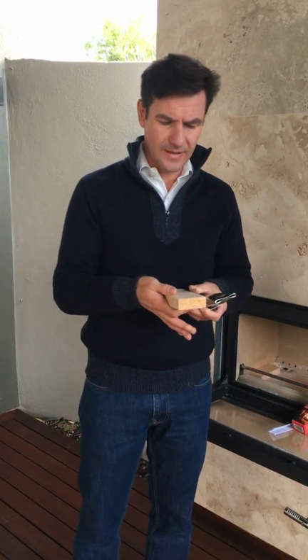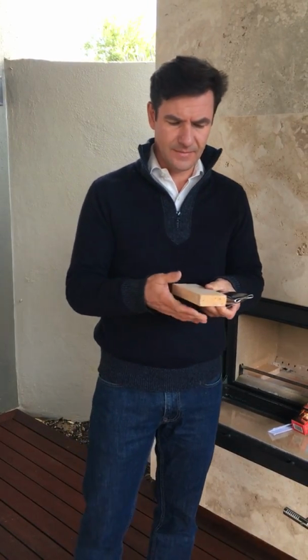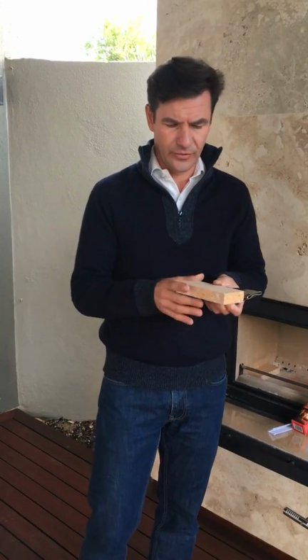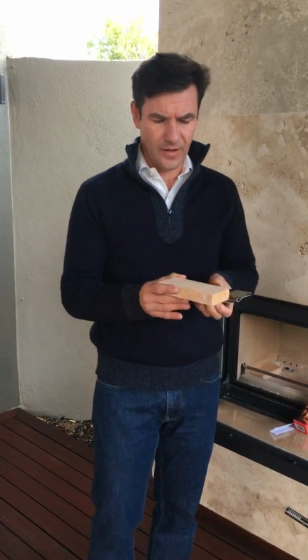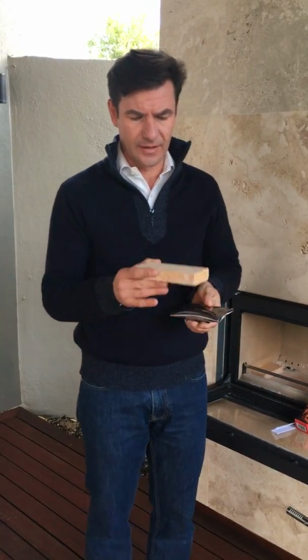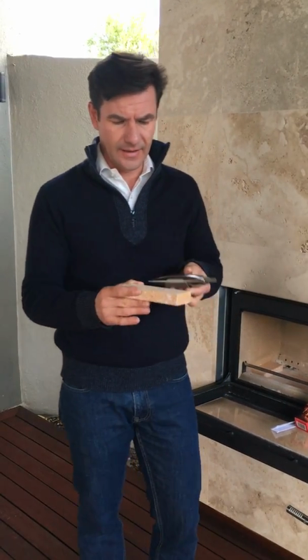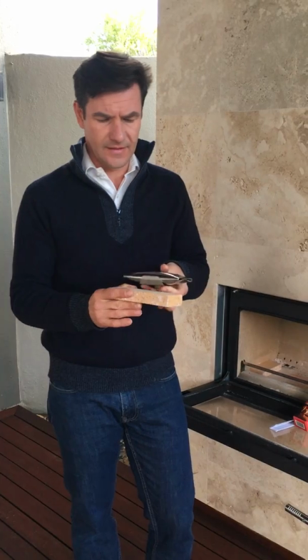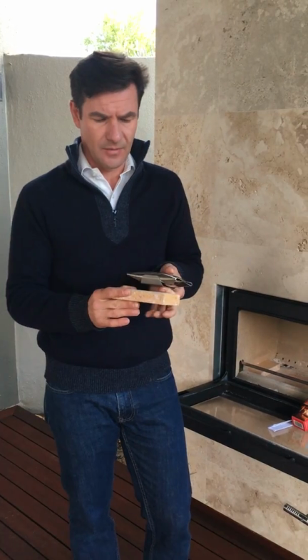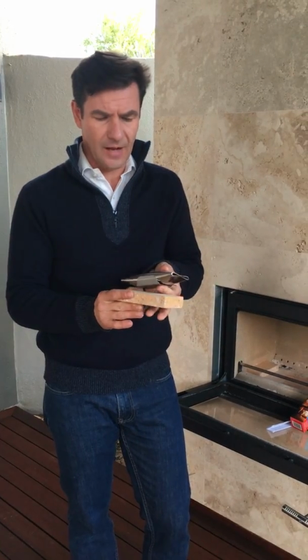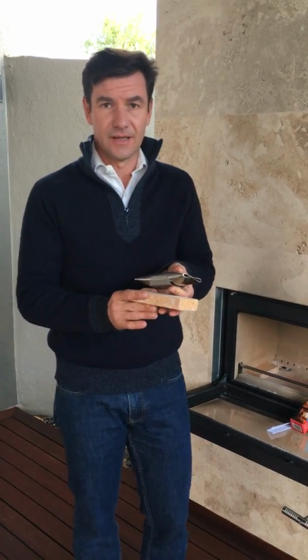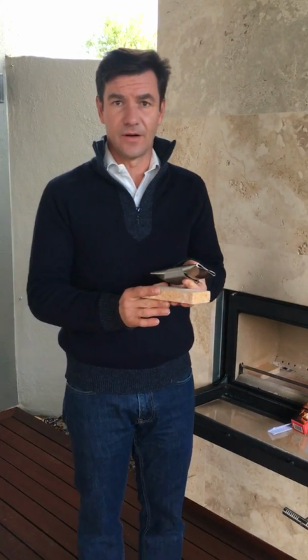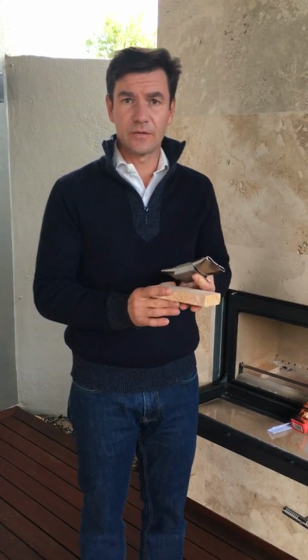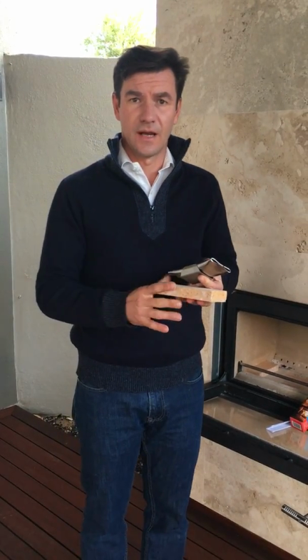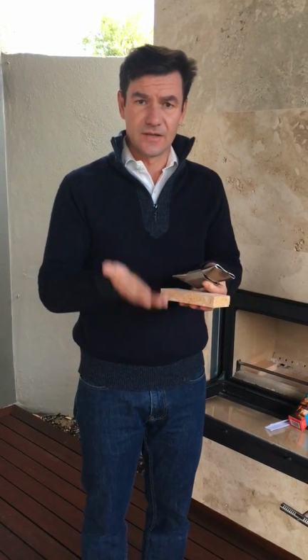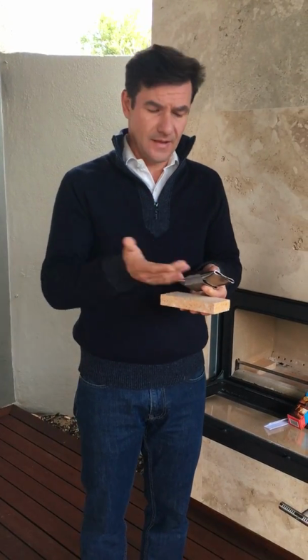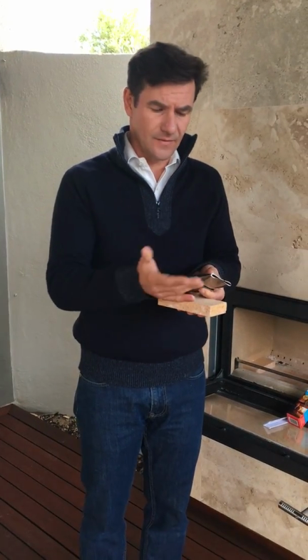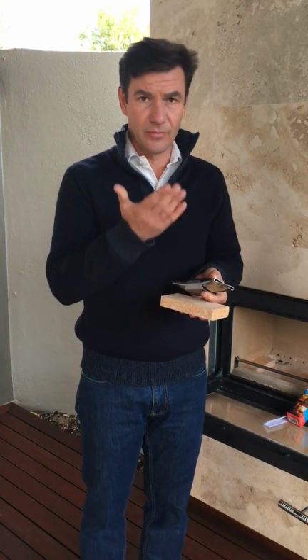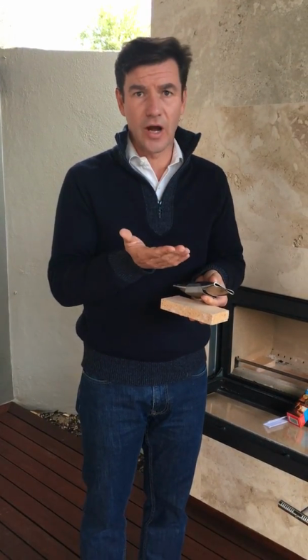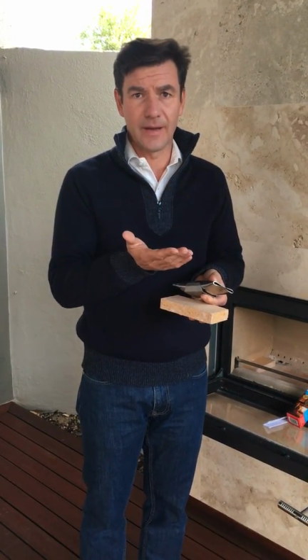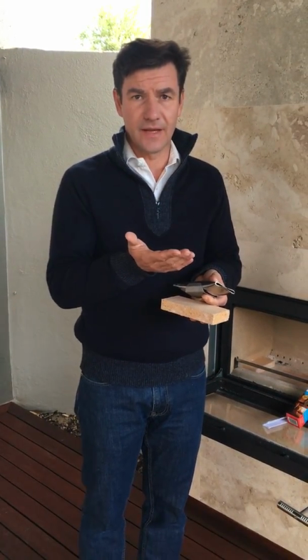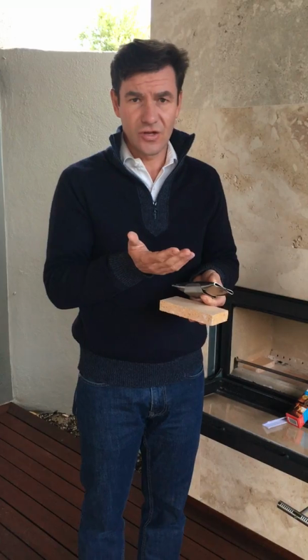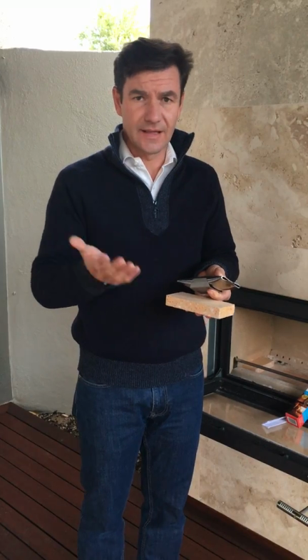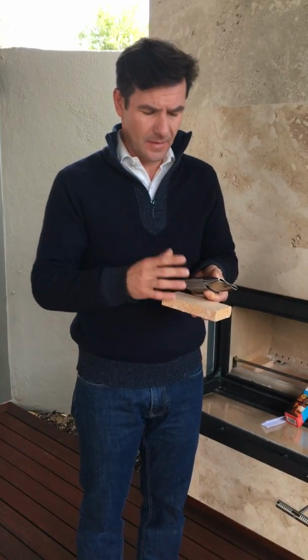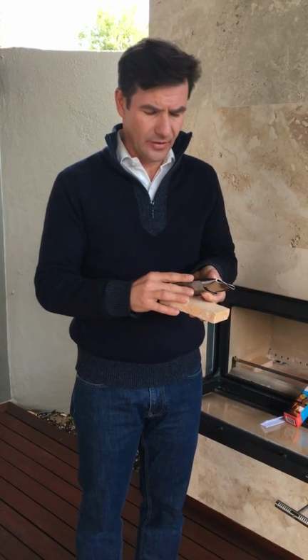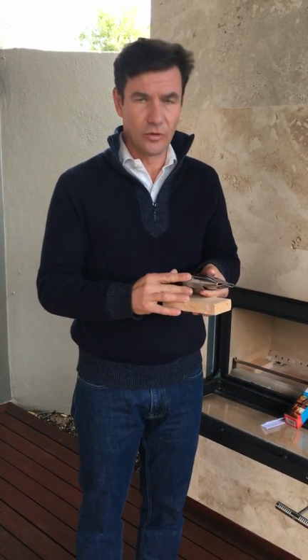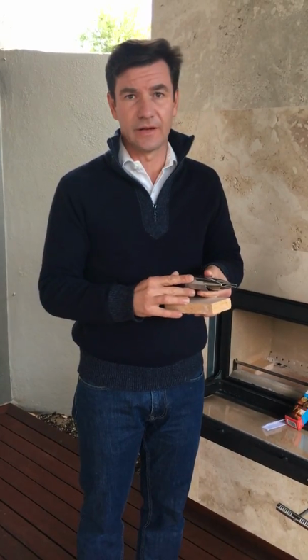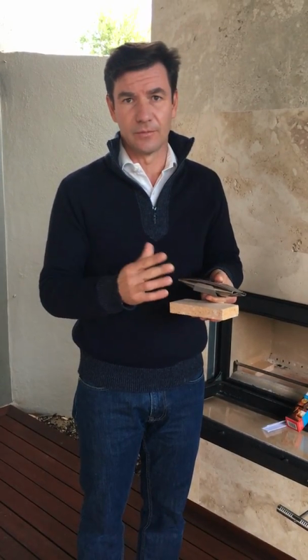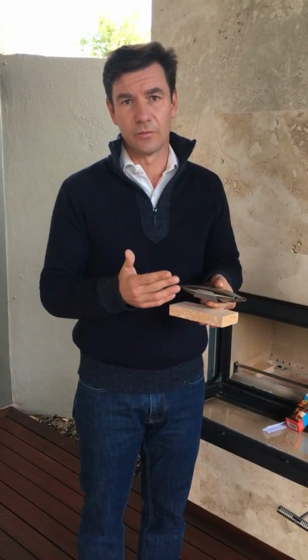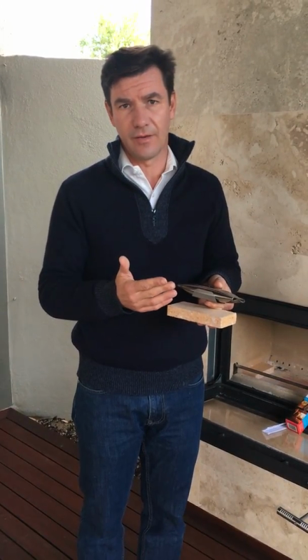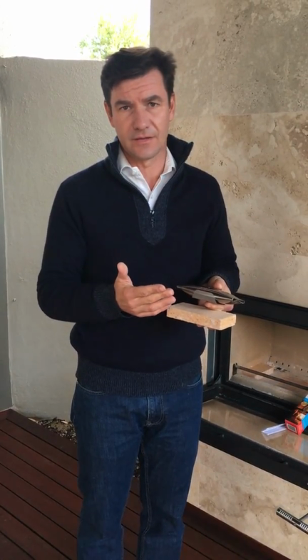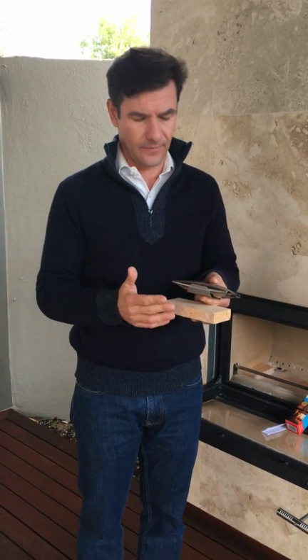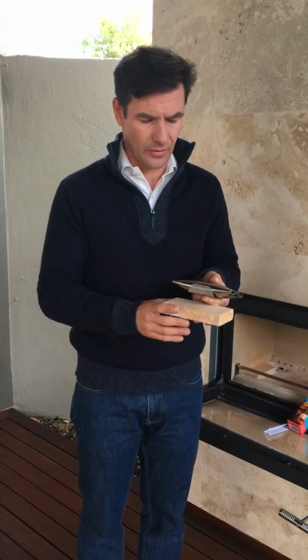Placing the SmartBurn on a fire brick can elevate the SmartBurn up in the firebox to keep the ends of the SmartBurn higher up out of the ash, and keep the SmartBurn a little bit more protected from logs moving around inside the firebox.